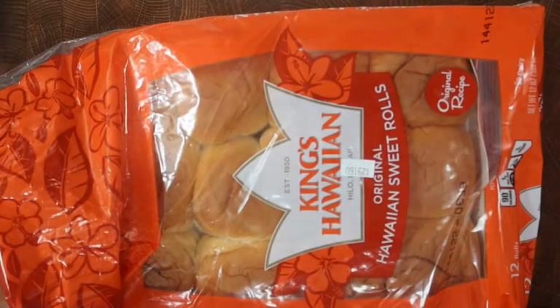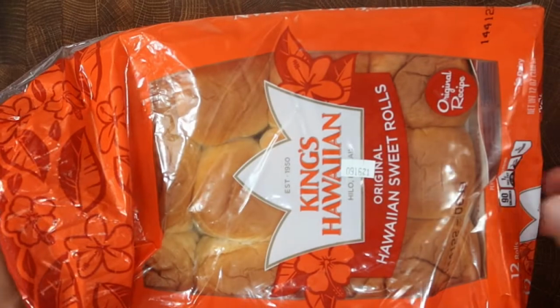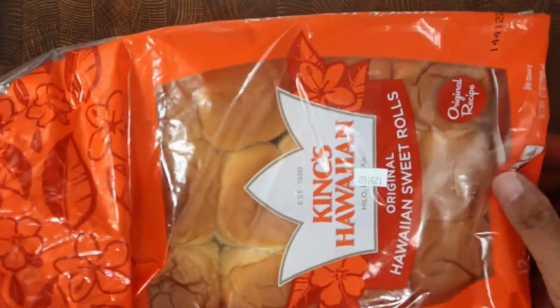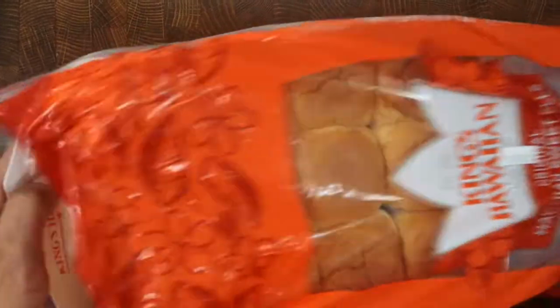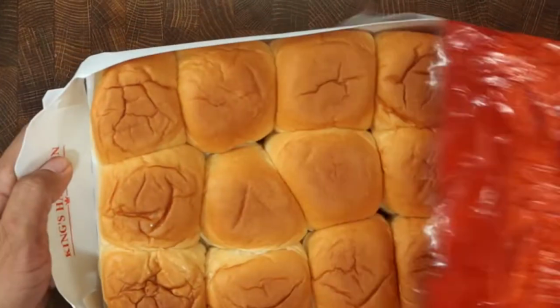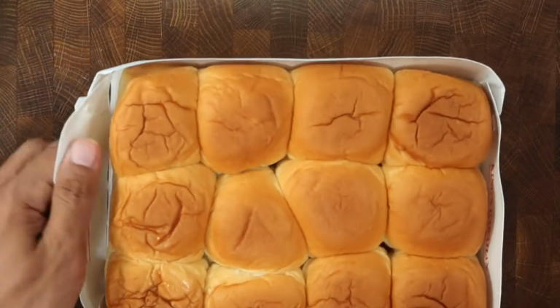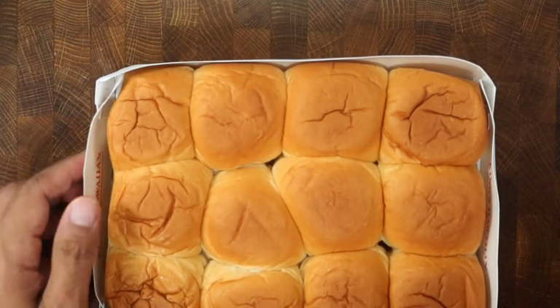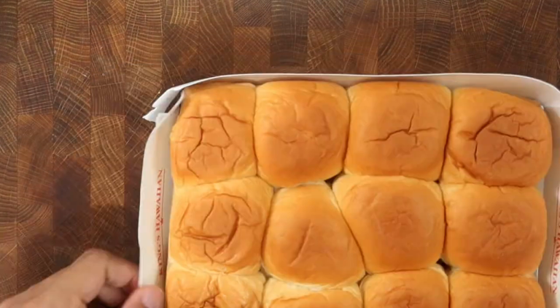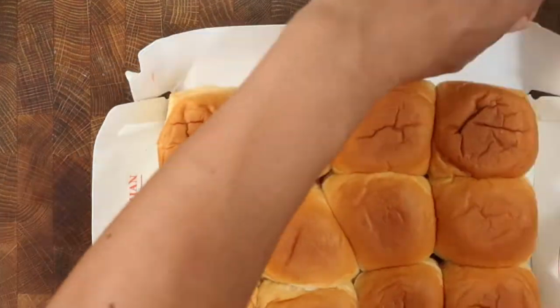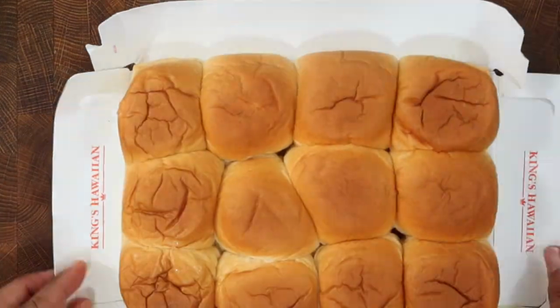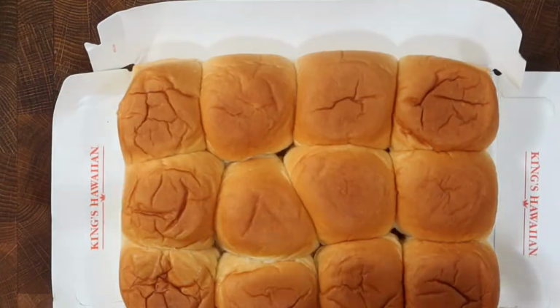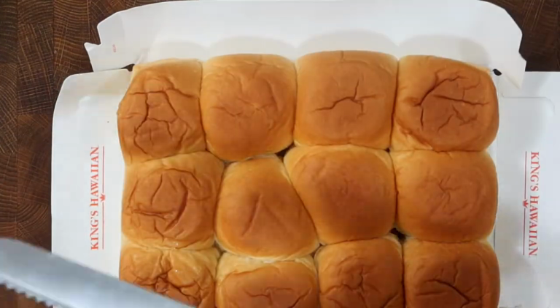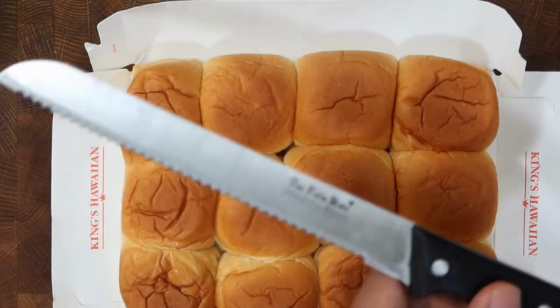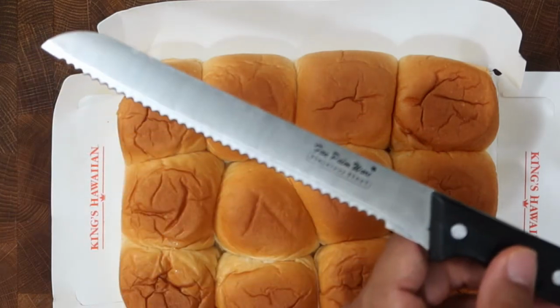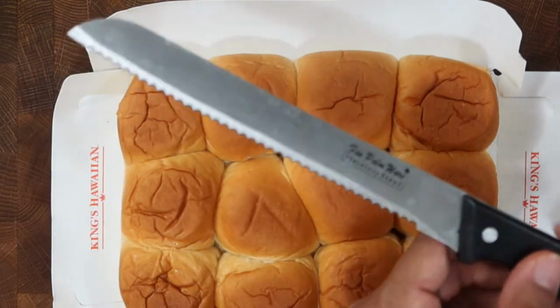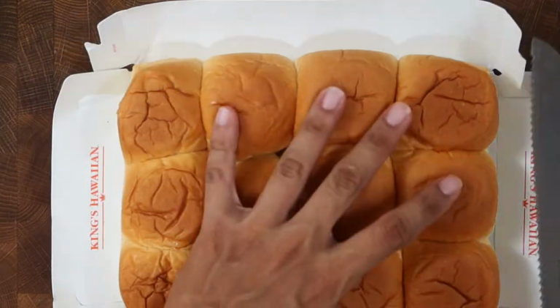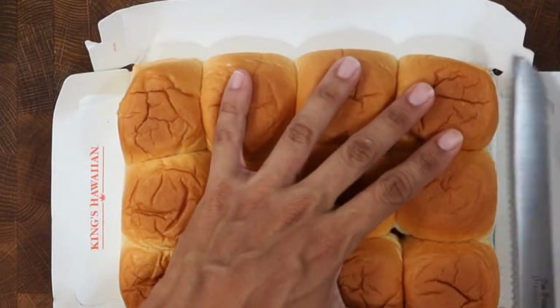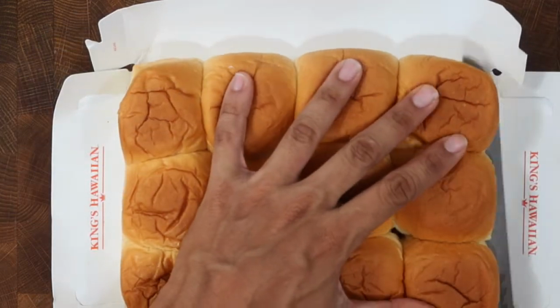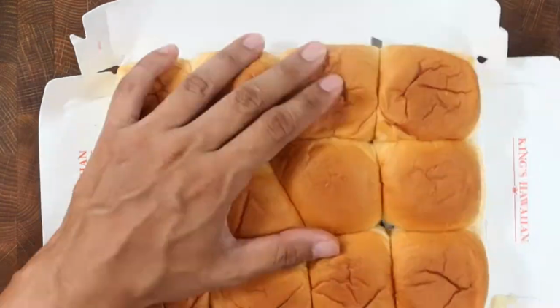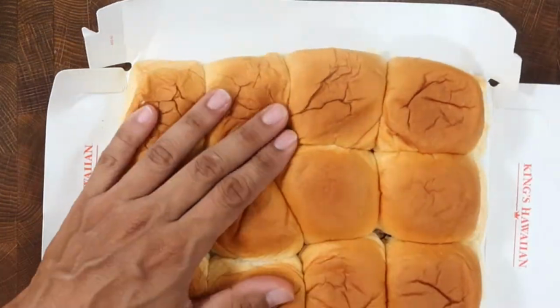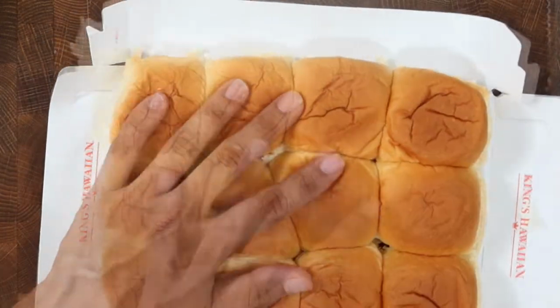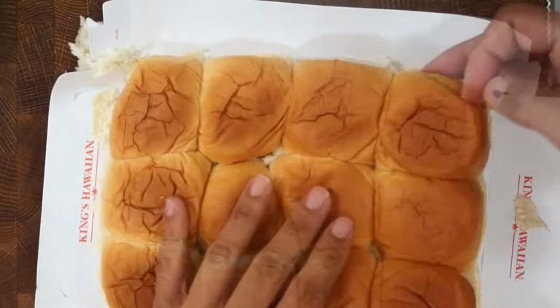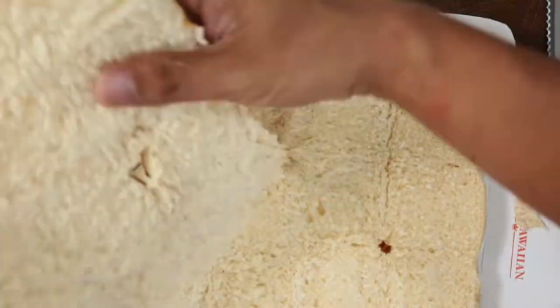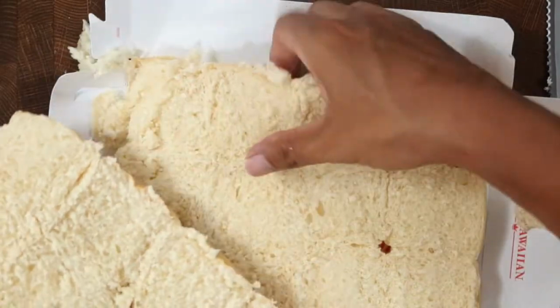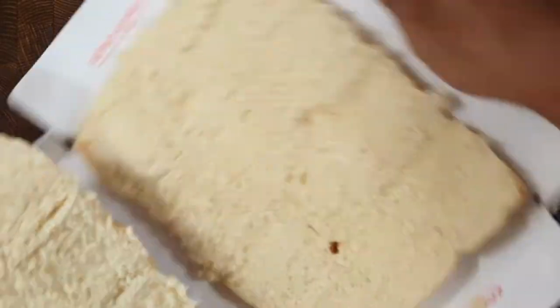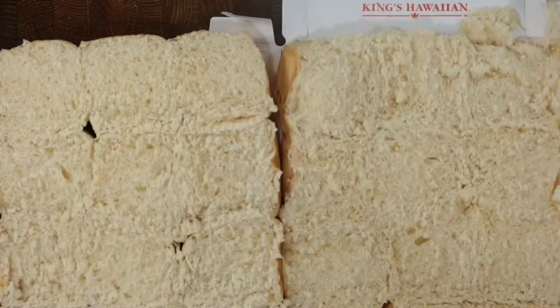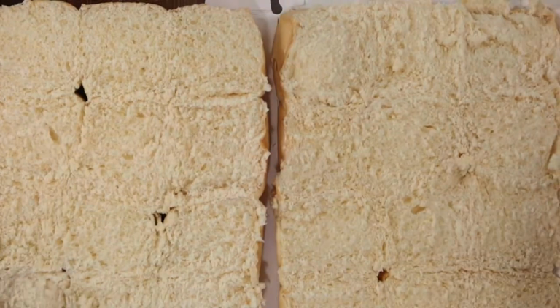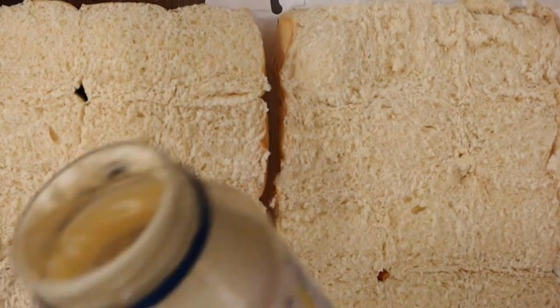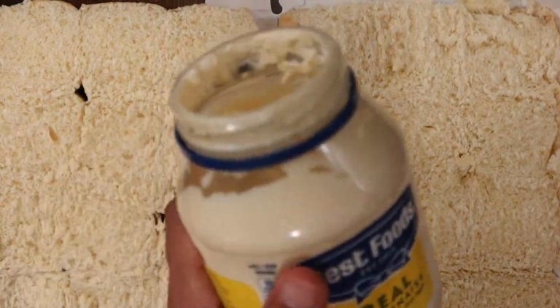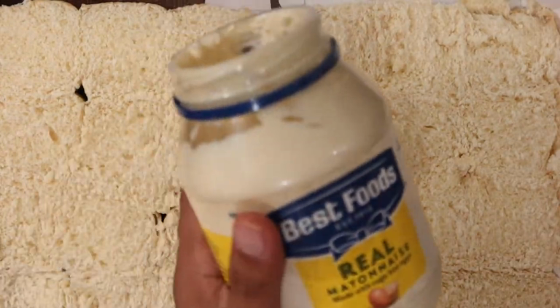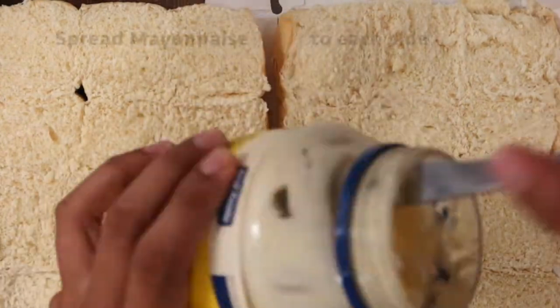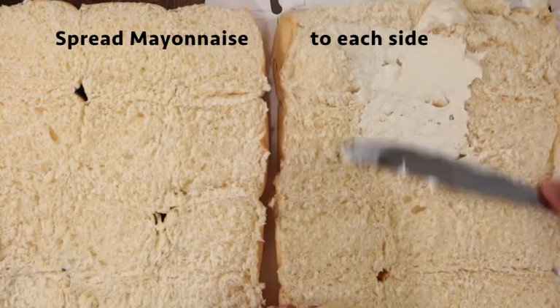Add this to the stovetop and boil for 10 minutes with the lid on. In the meantime, take out the 12-pack of the sweet Hawaiian rolls and, using a serrated knife, cut the rolls right in the middle in half. Lay them out side by side and add the mayonnaise to both sides.